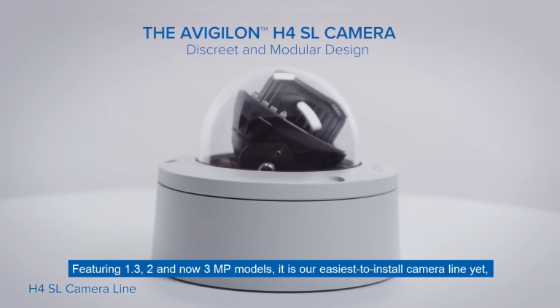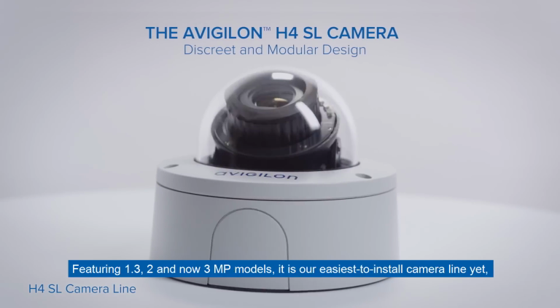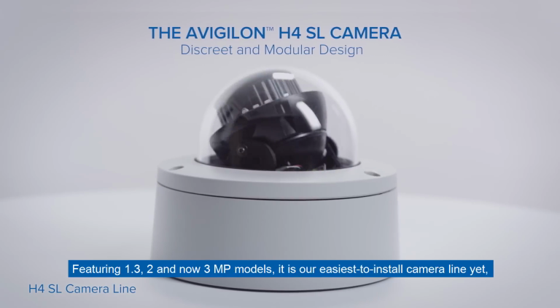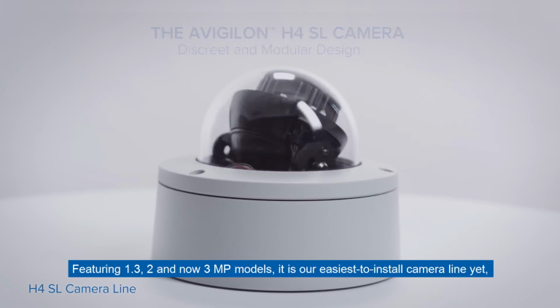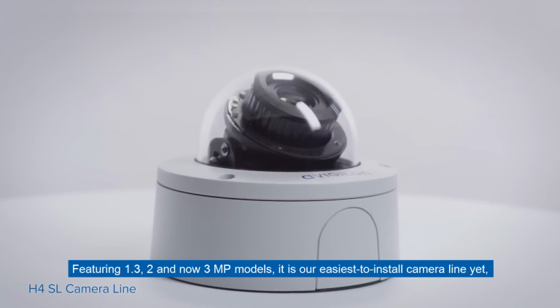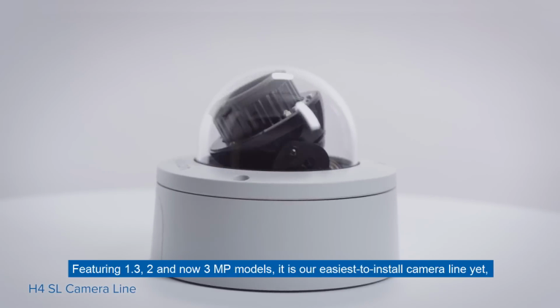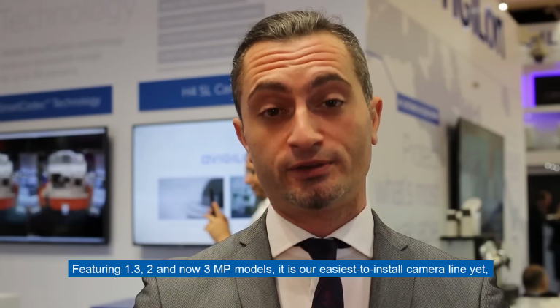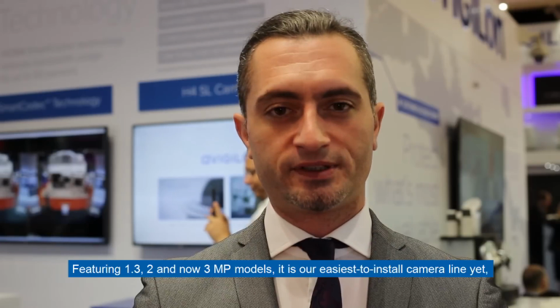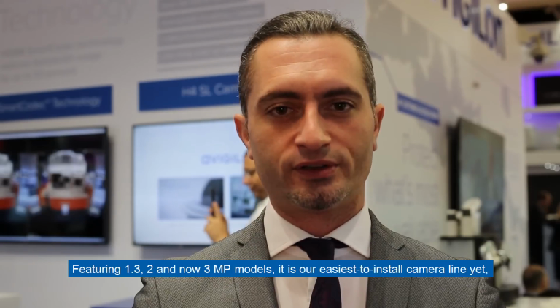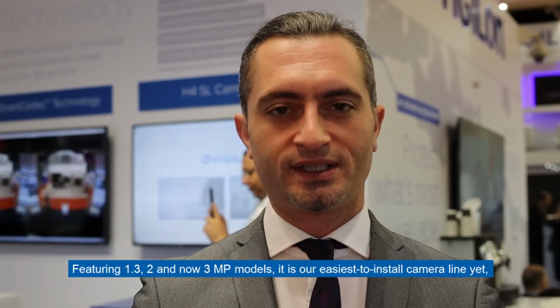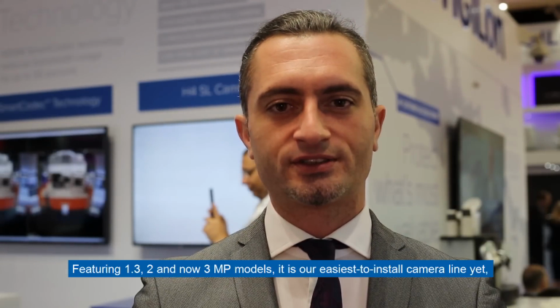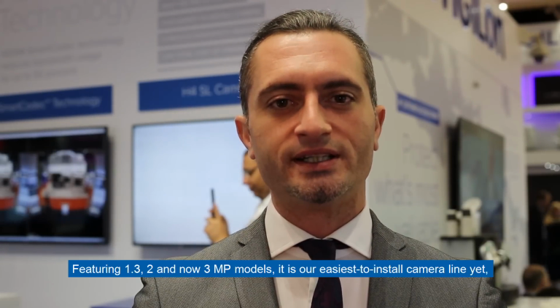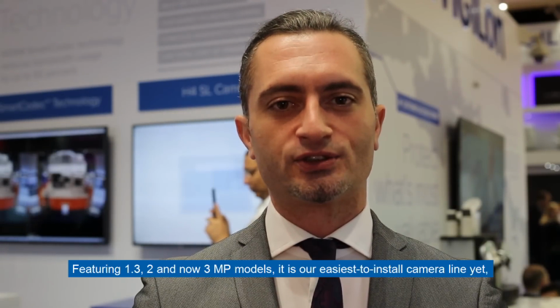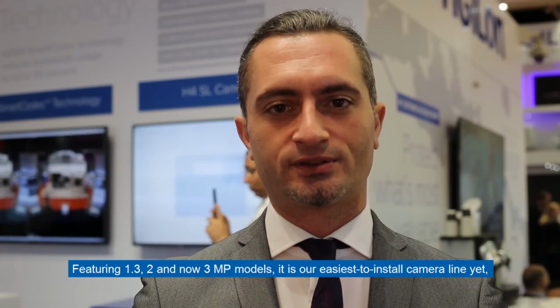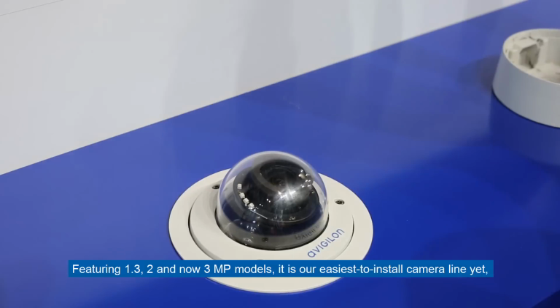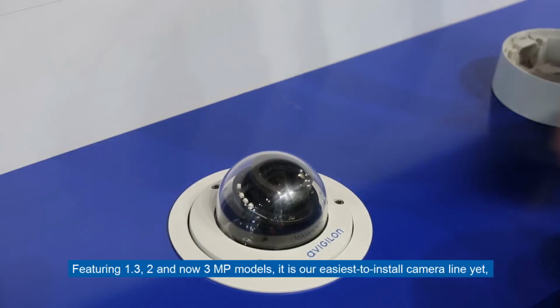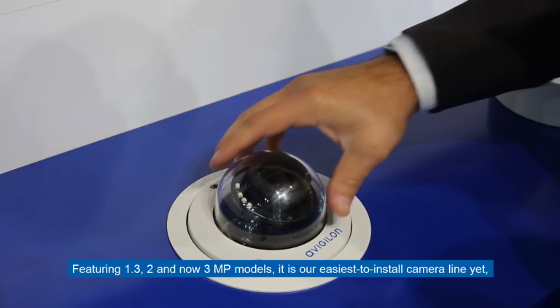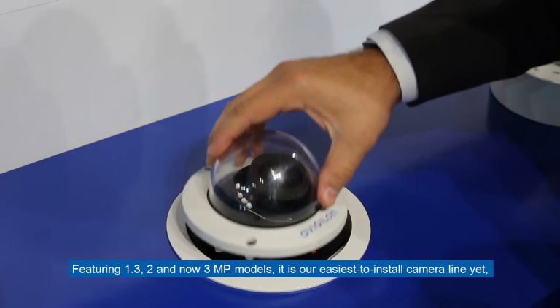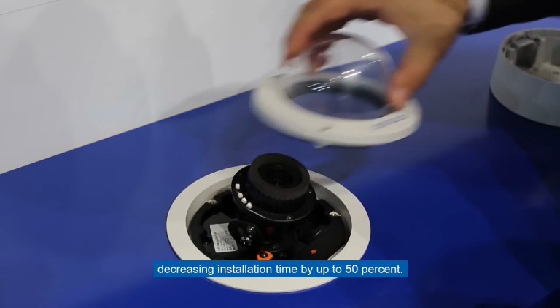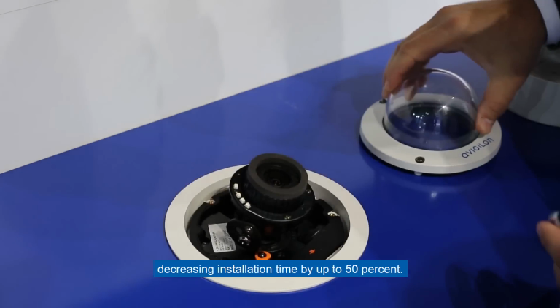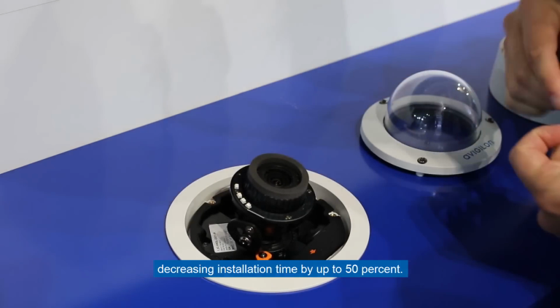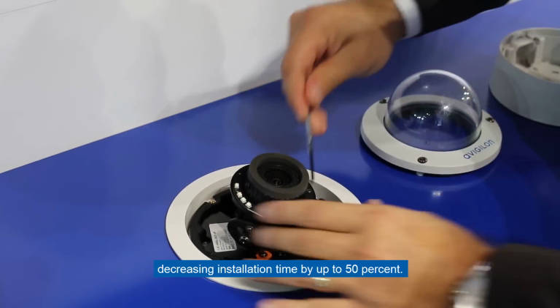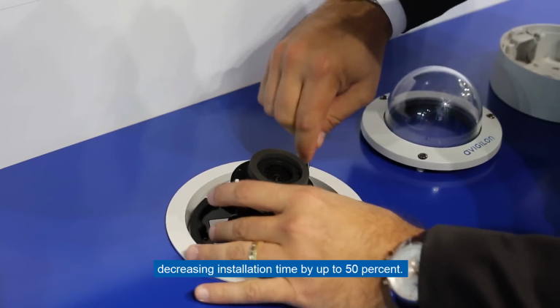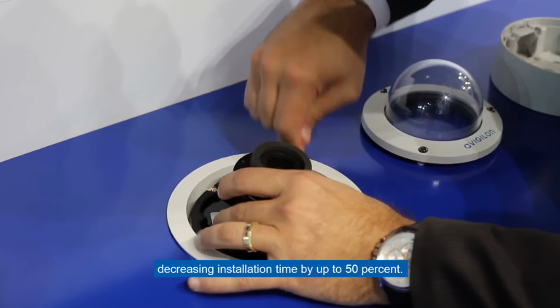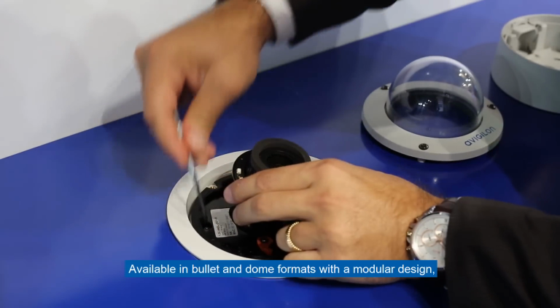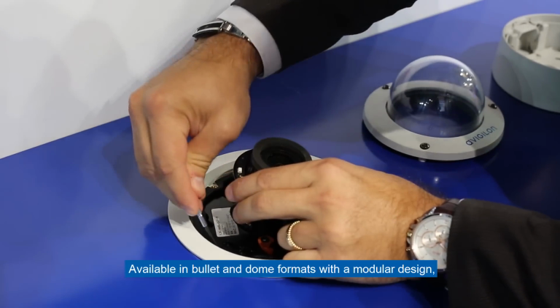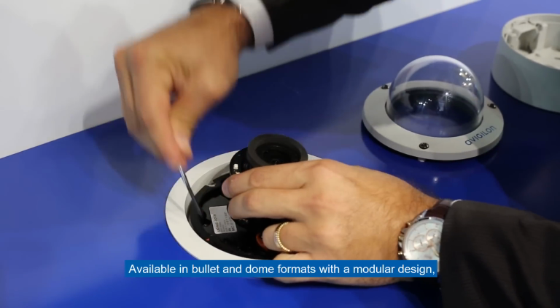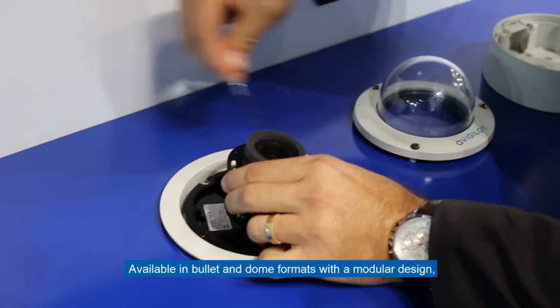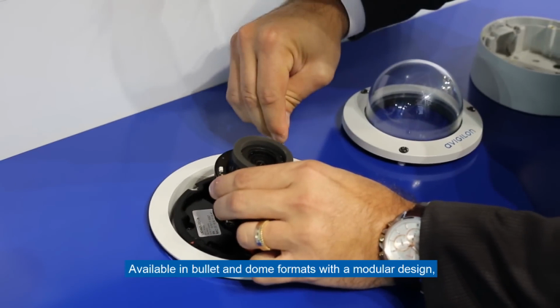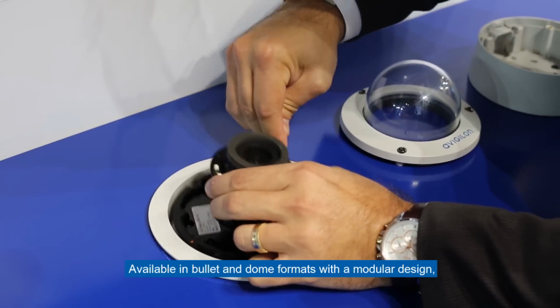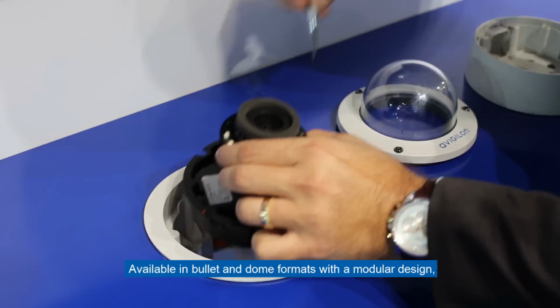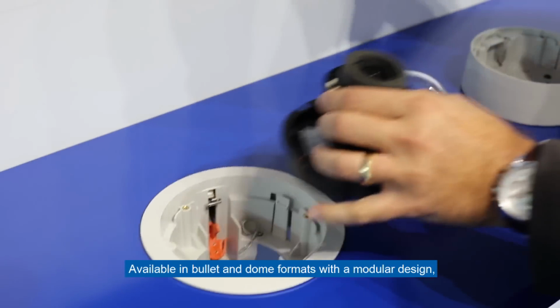Featuring 1.3, 2, and now 3 megapixel models, these are the easiest to install camera line yet, decreasing installation time by up to 50%. Available in bullet and dome formats with a modular design, it easily snaps into the base of your choice.